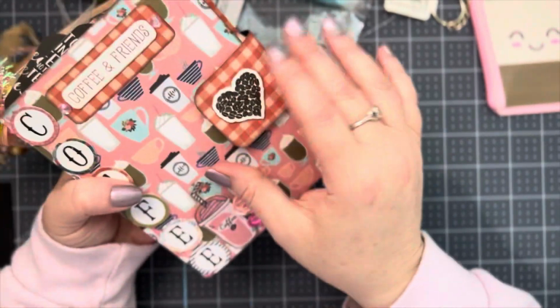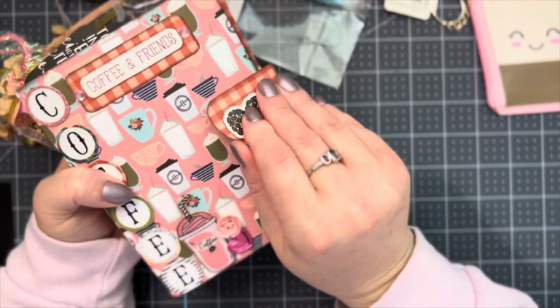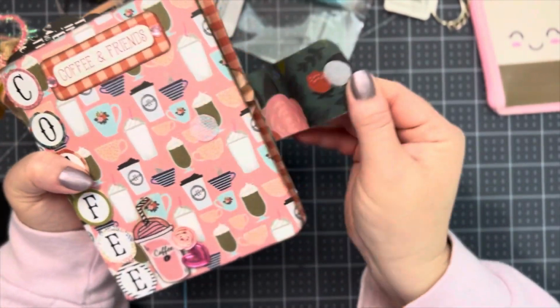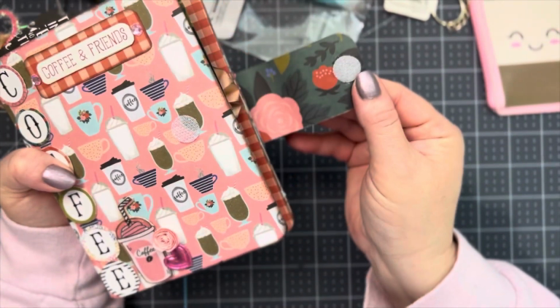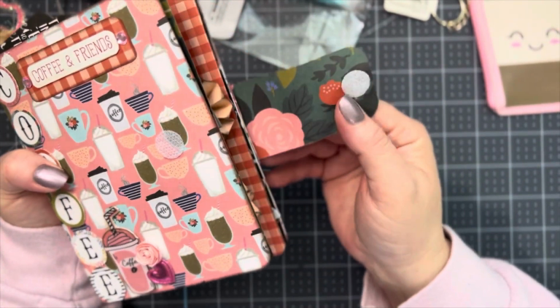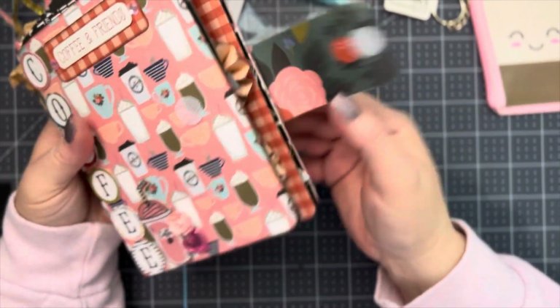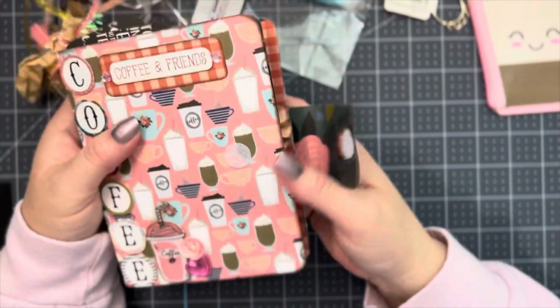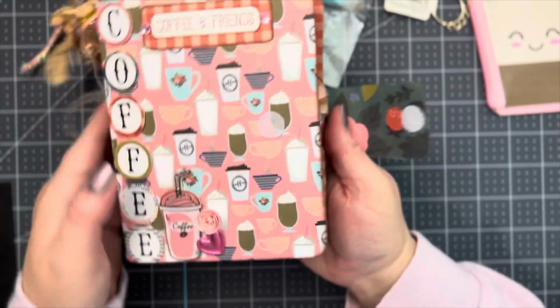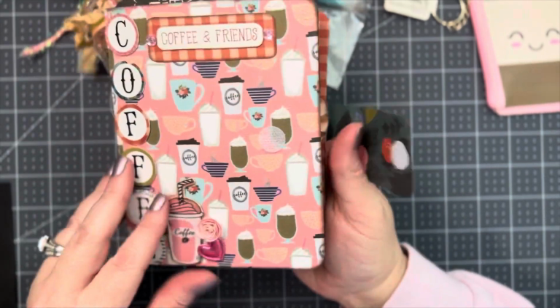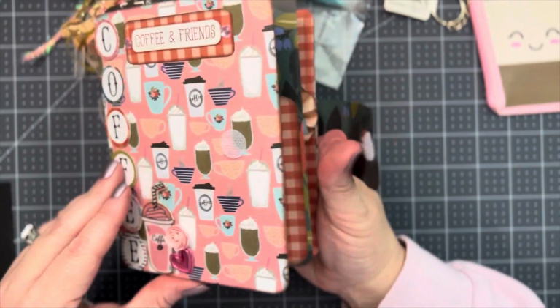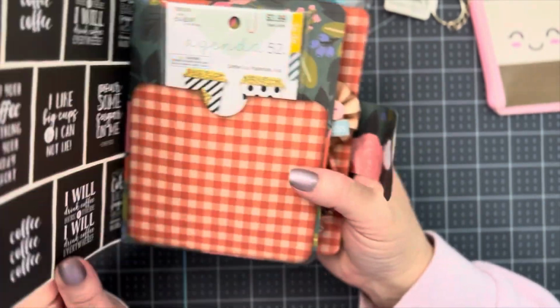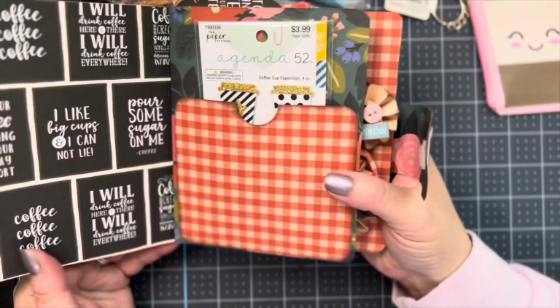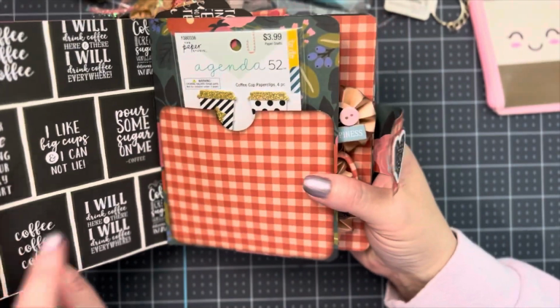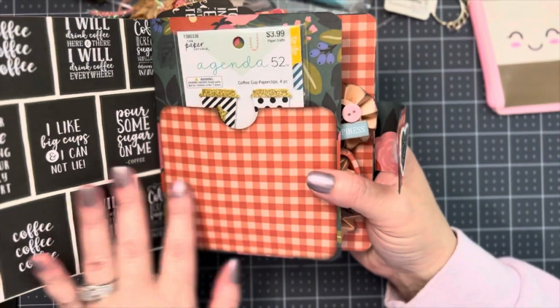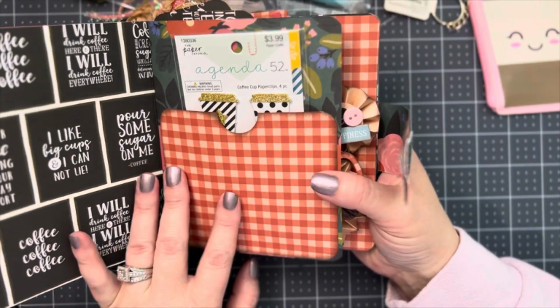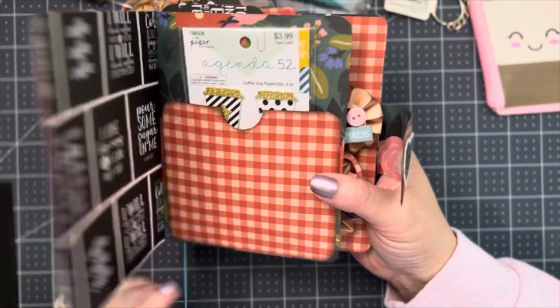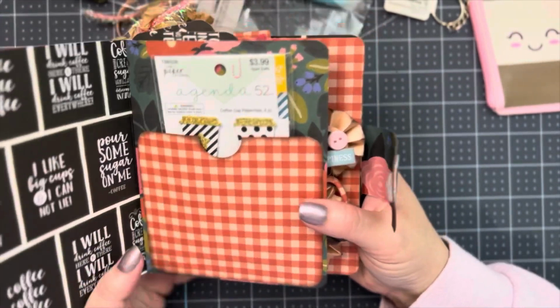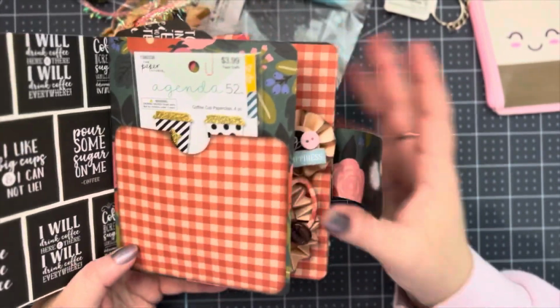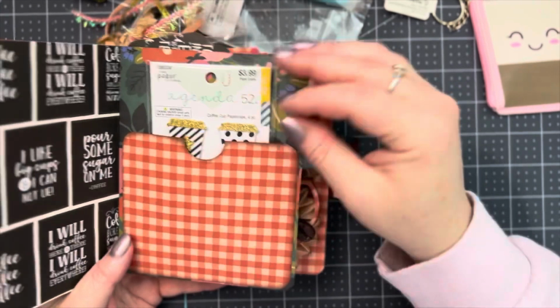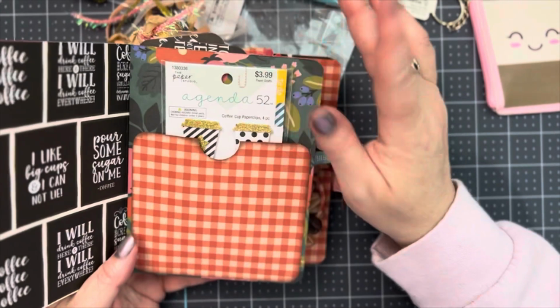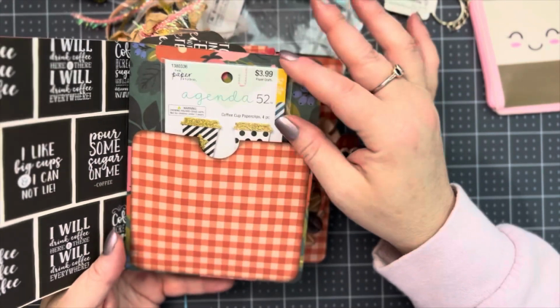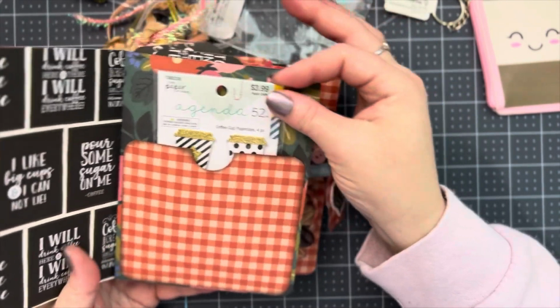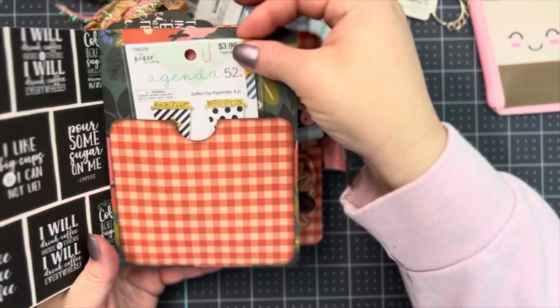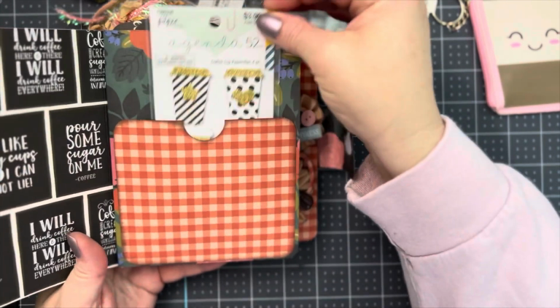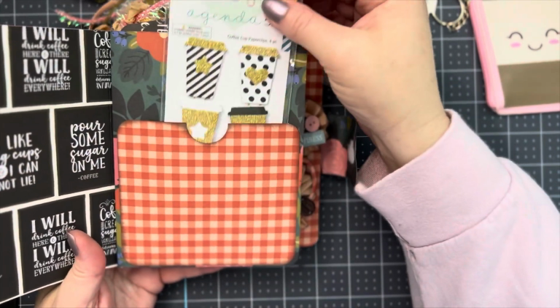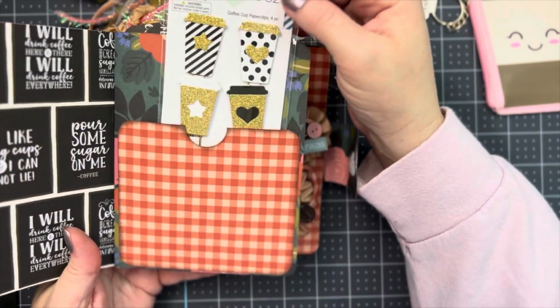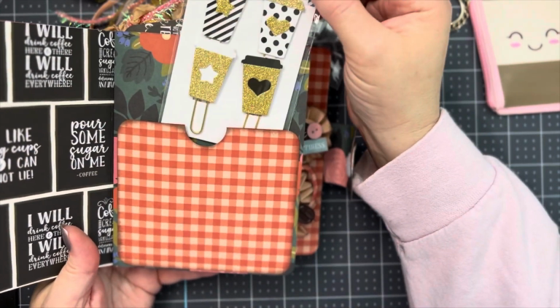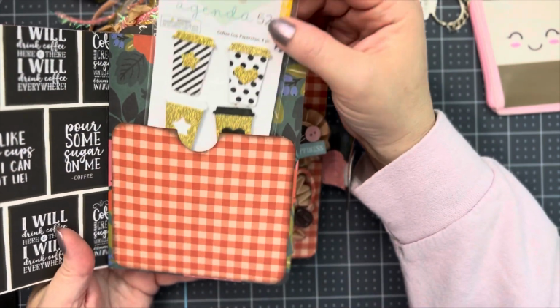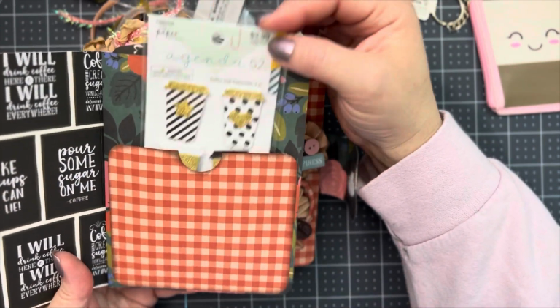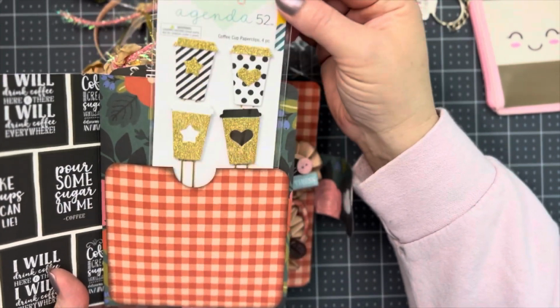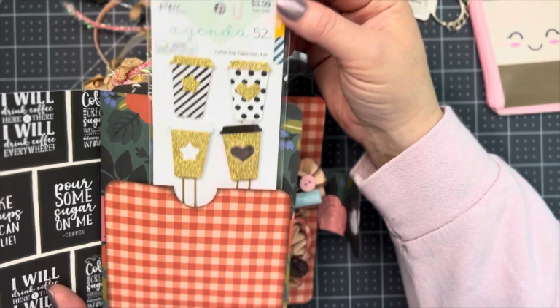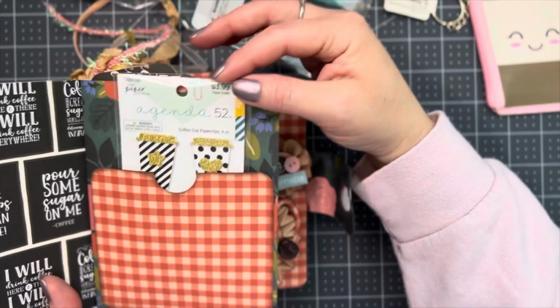I just put this band on here — this is the back. You can open this with the Velcro. This is the inside. I made this pocket for the Memory Dex card, but it wouldn't fit in there, so I just stuck these paper clips down in here.